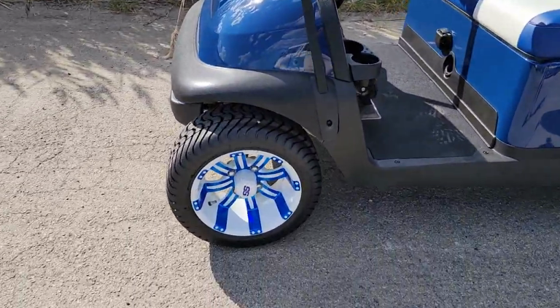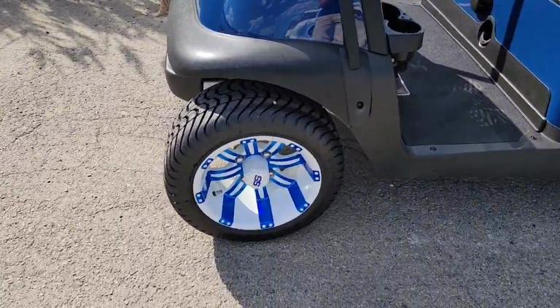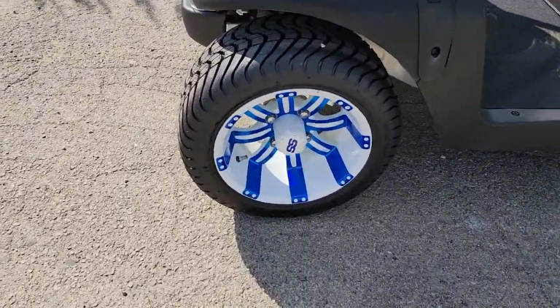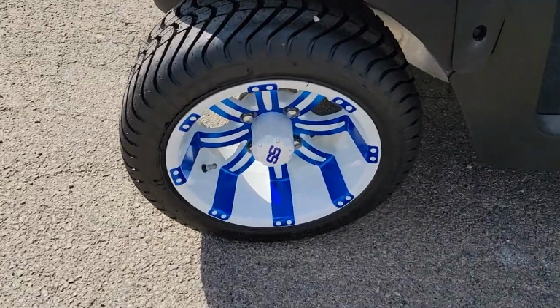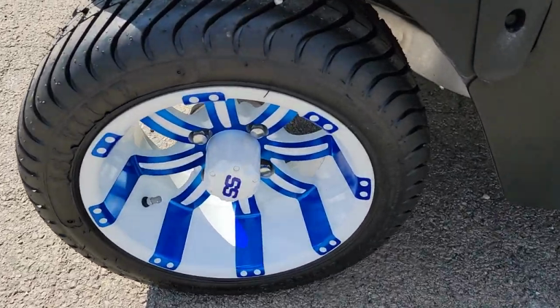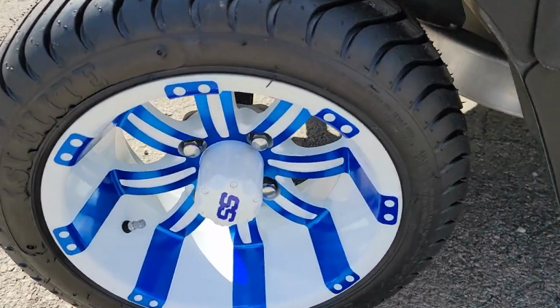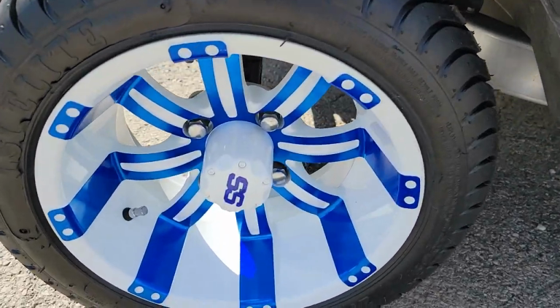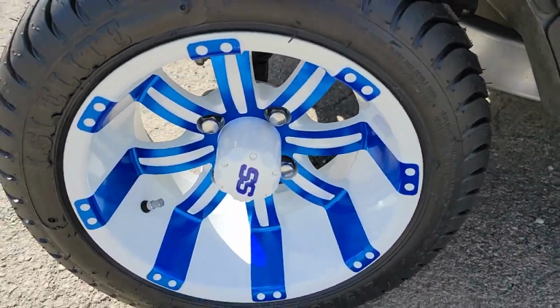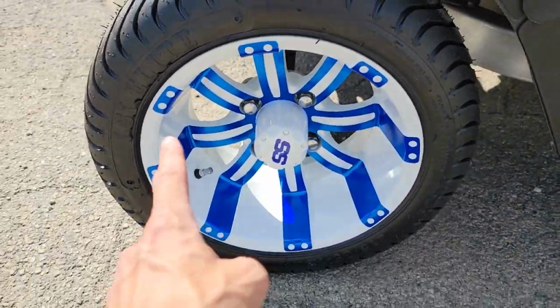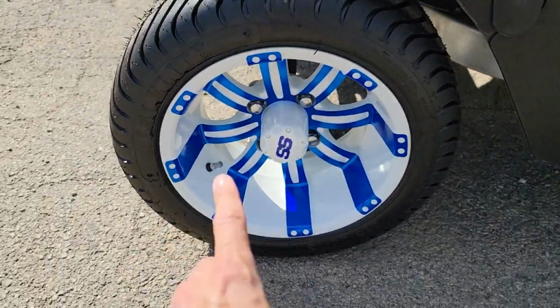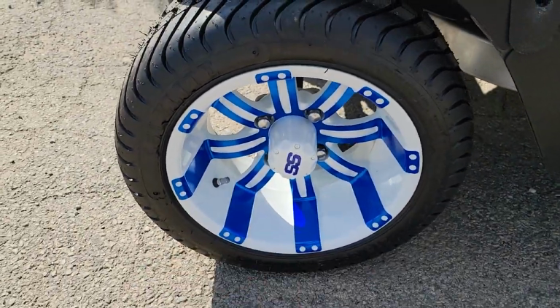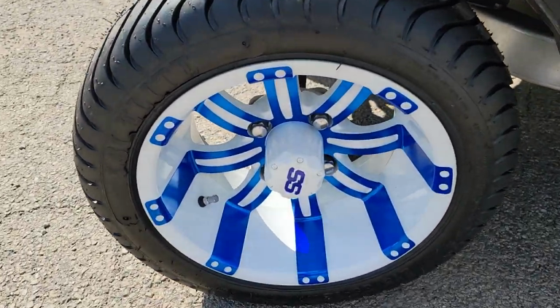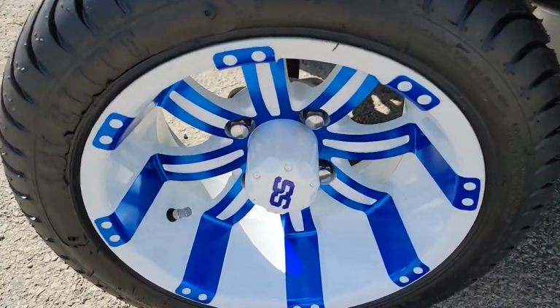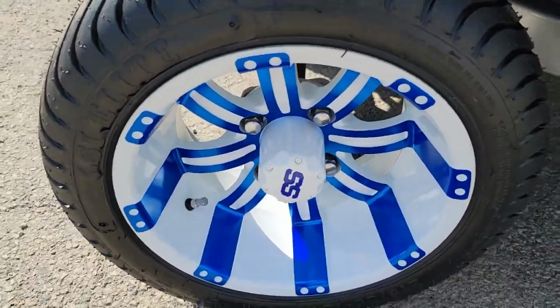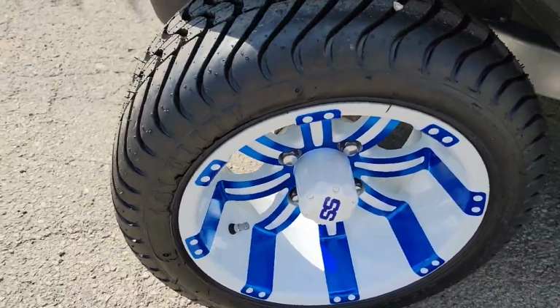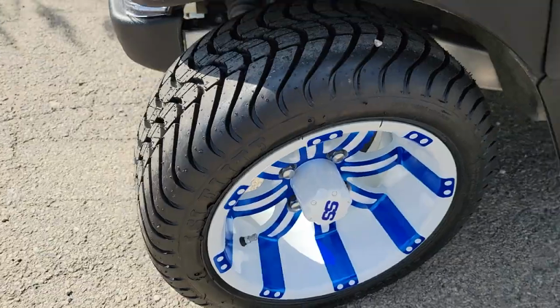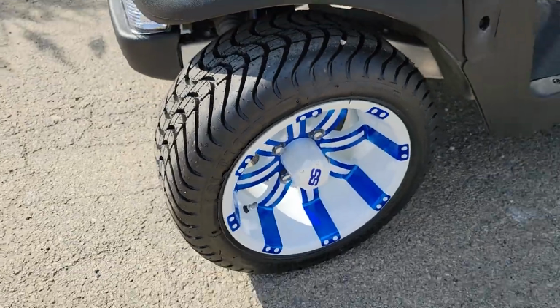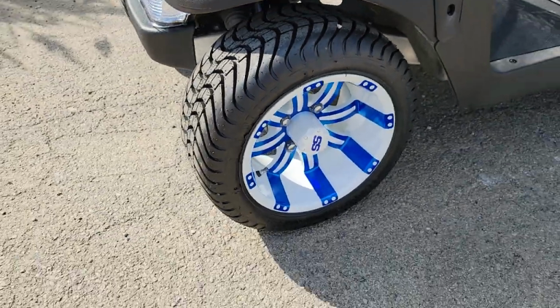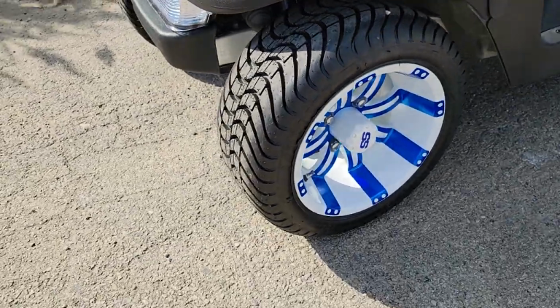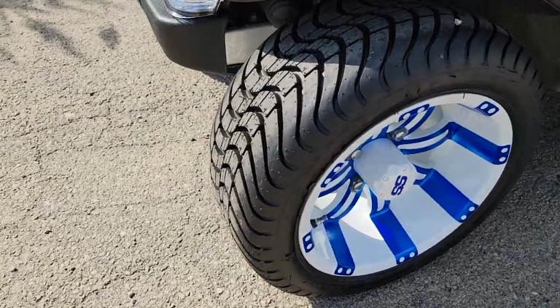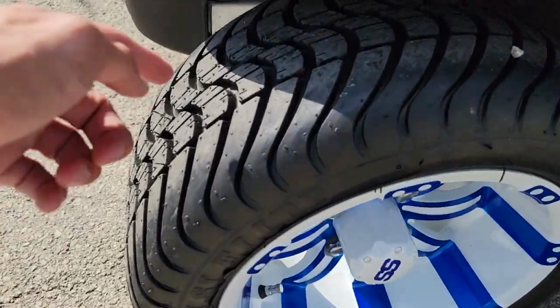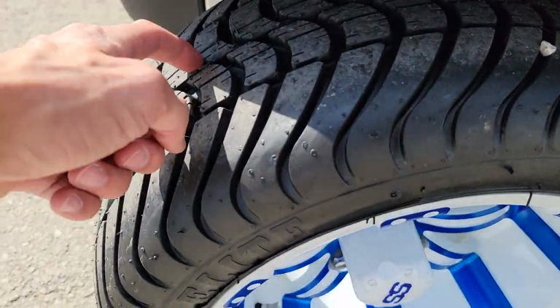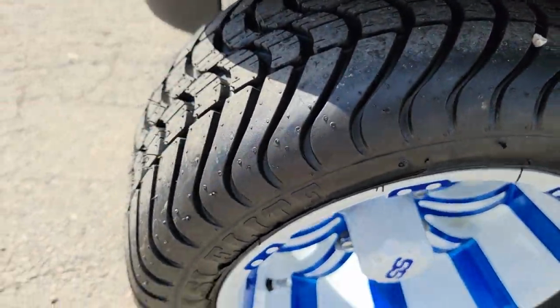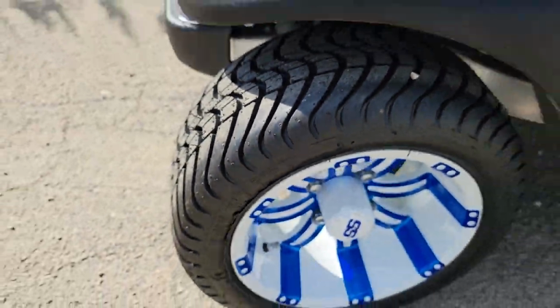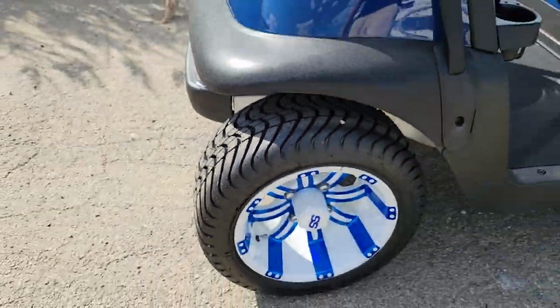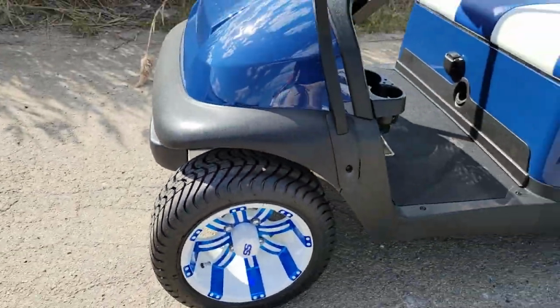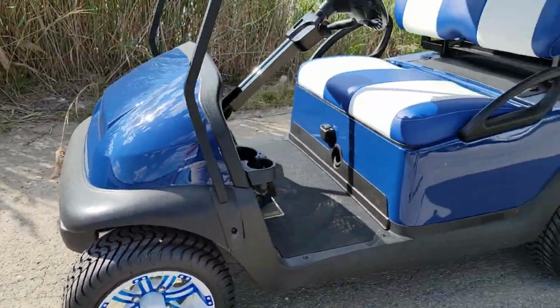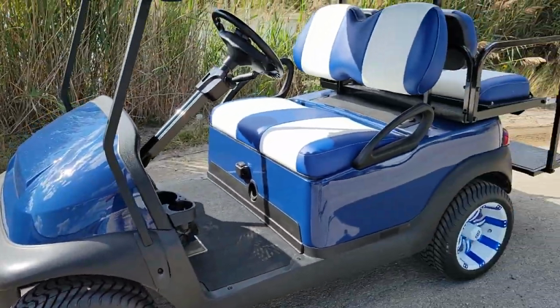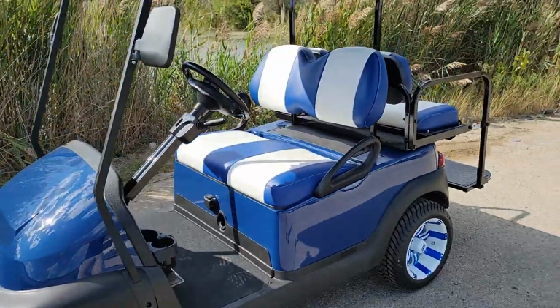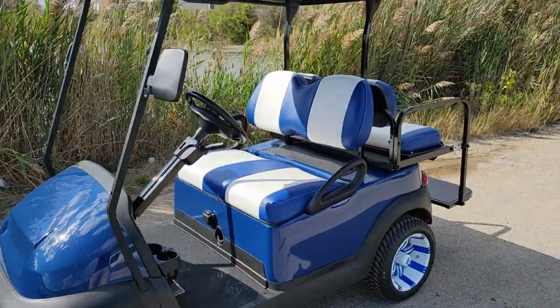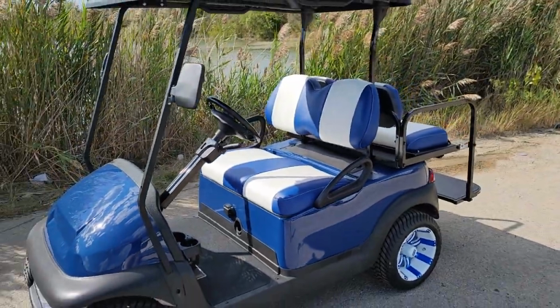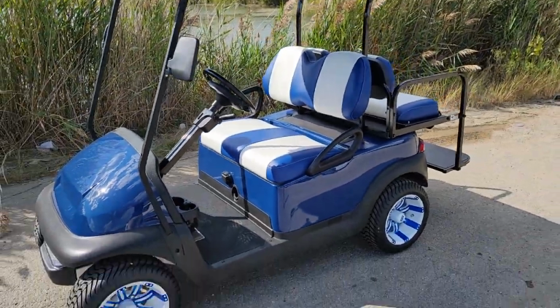This one here is one of a kind. It's got the nice SS blue wheels. These are 10-inch rims on it, along with your nice street turf tire.